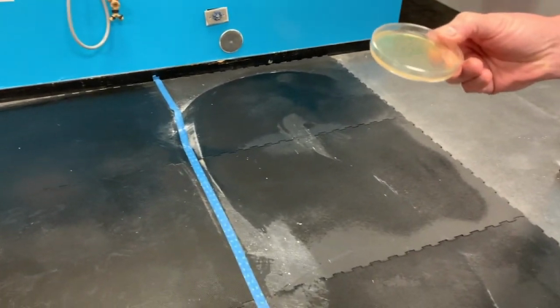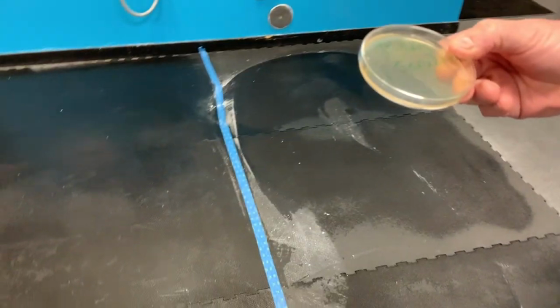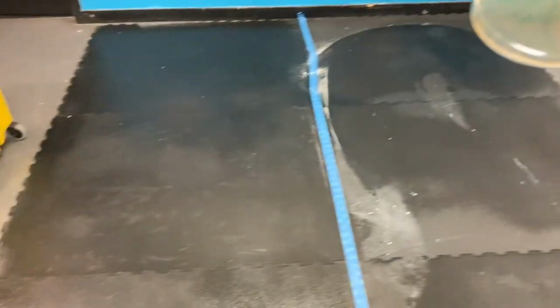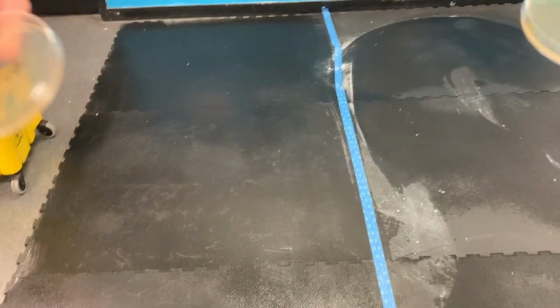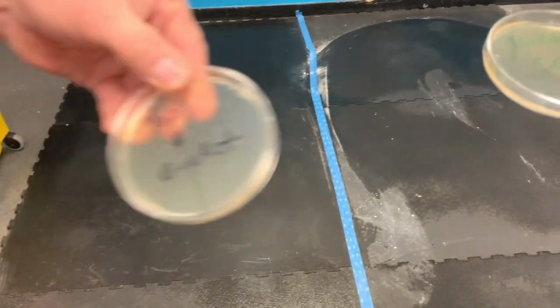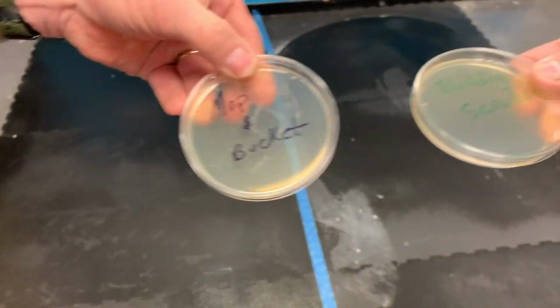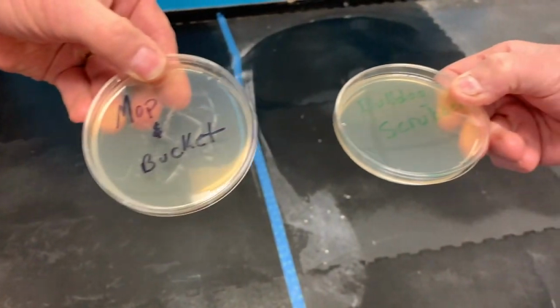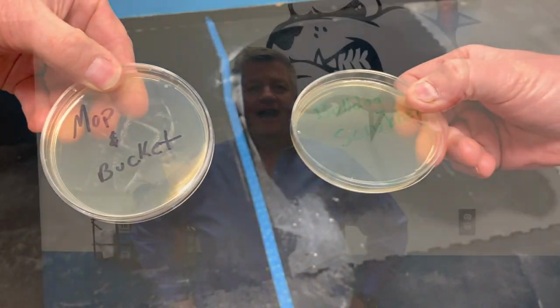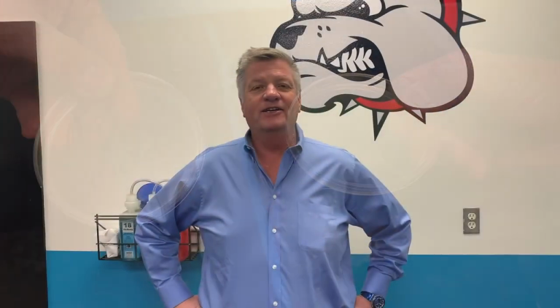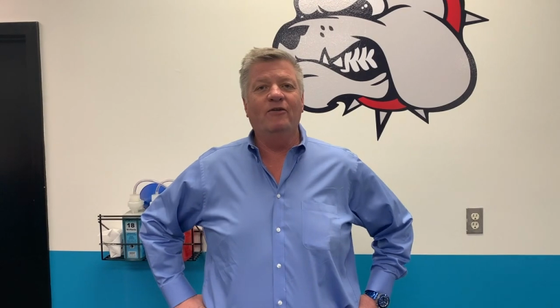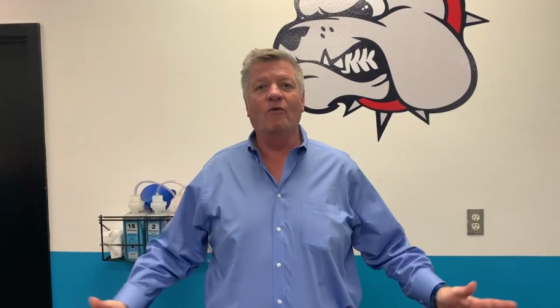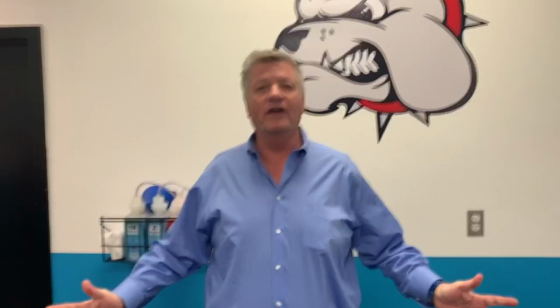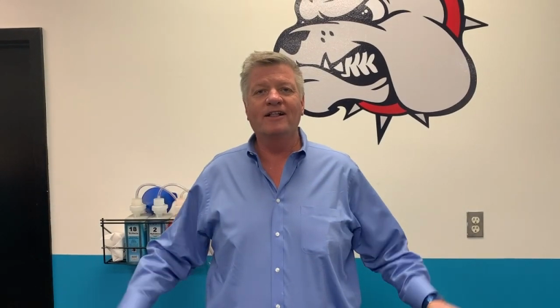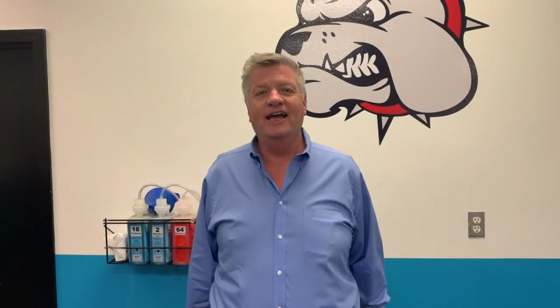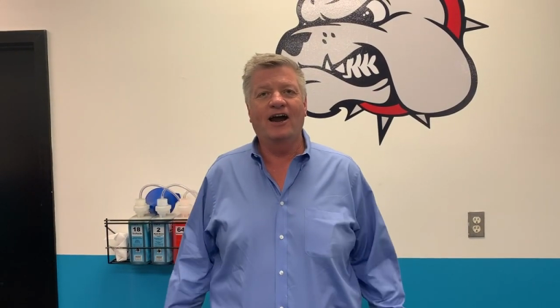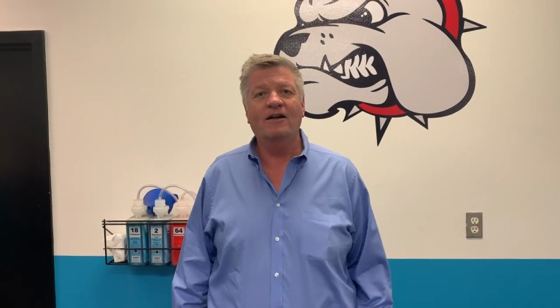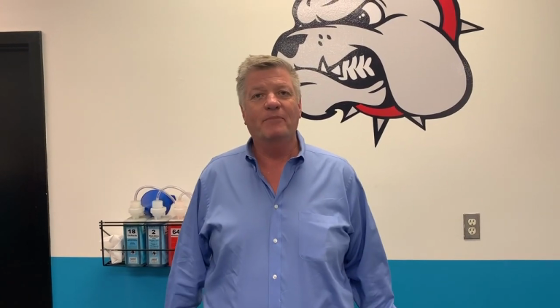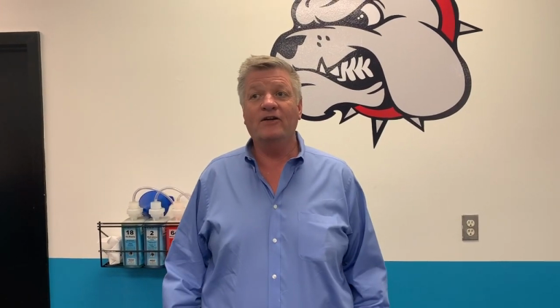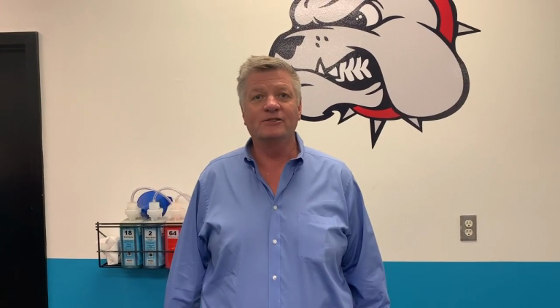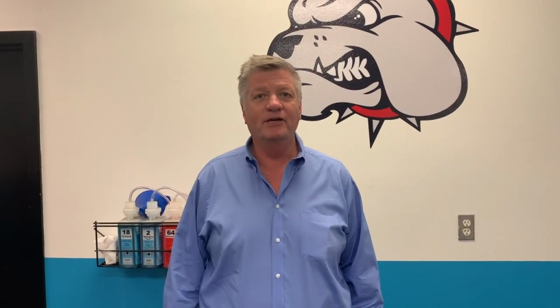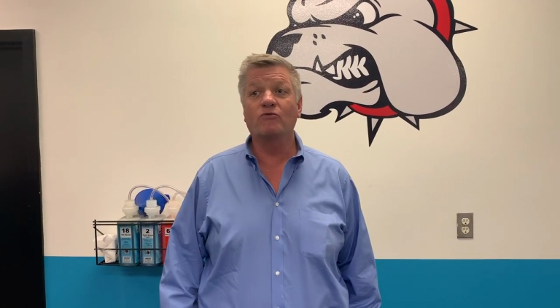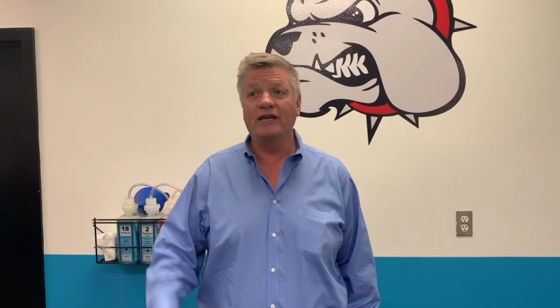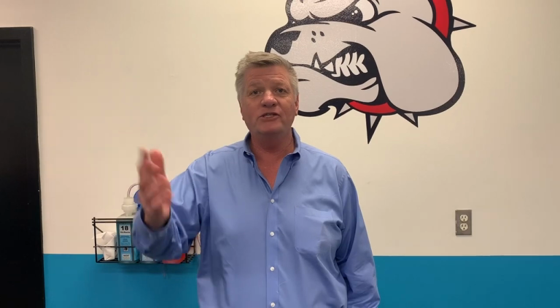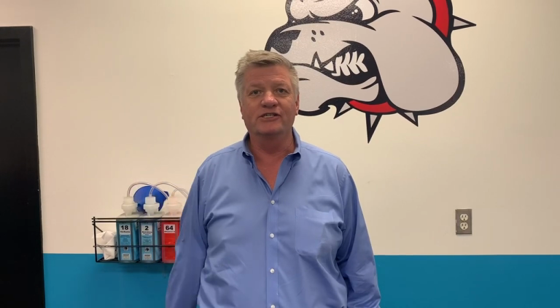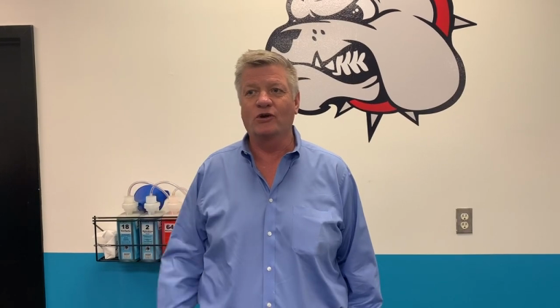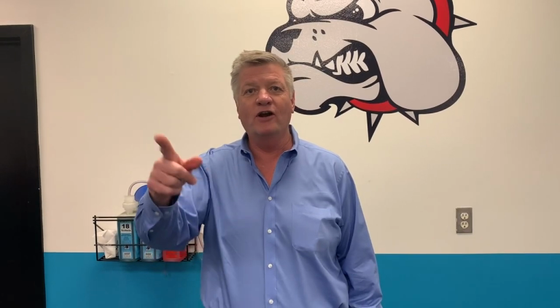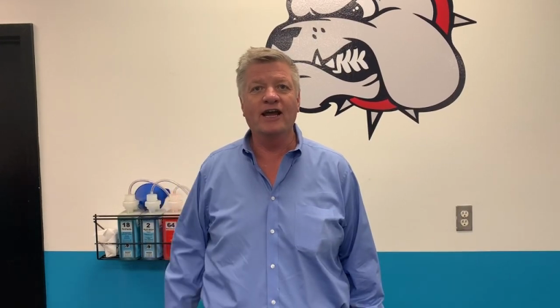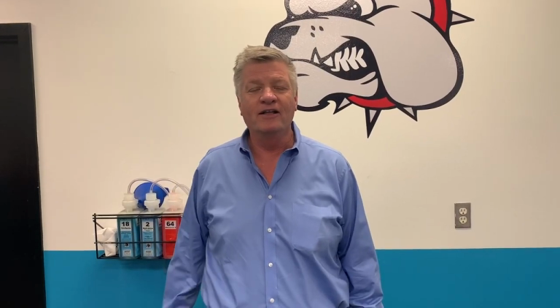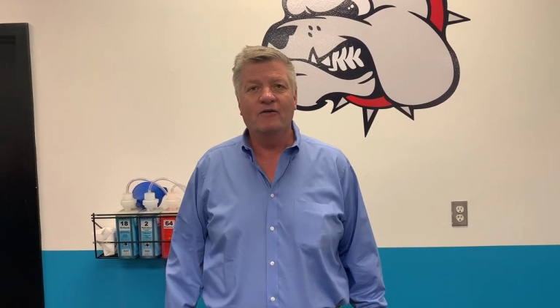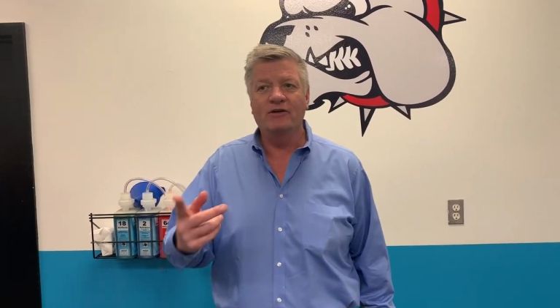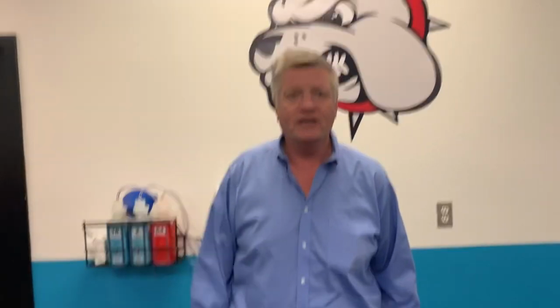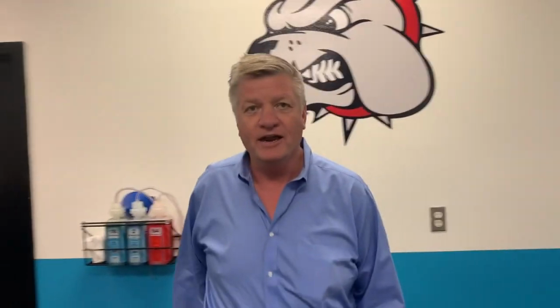We'll come back in a few days and see what we have. Here we are a week later, and our bacteria has been busy growing in the petri dishes, which are over here on the counter. Let's go take a look at them.